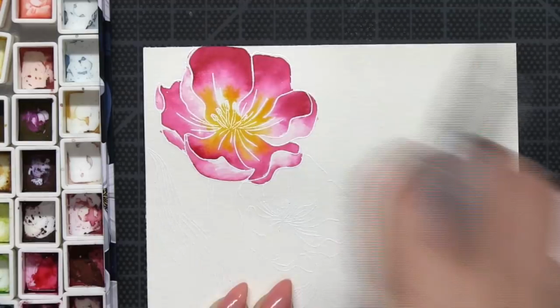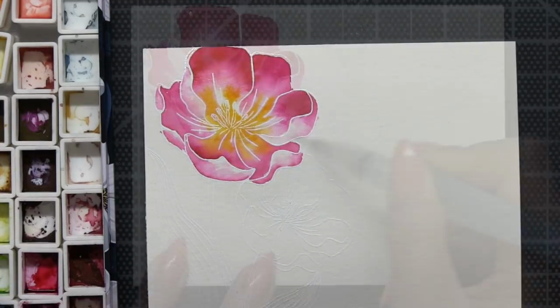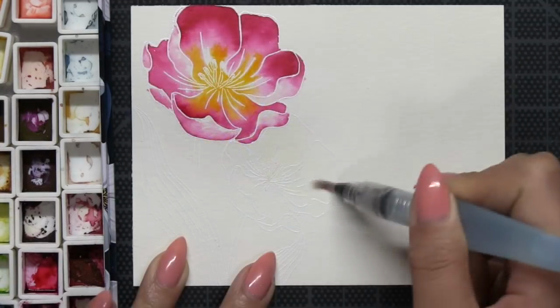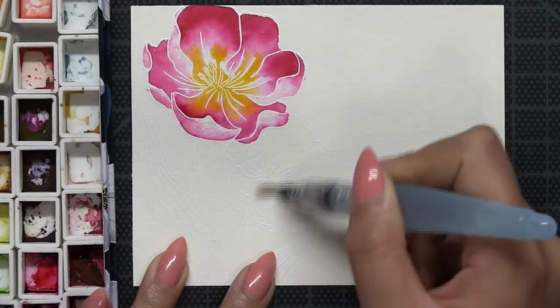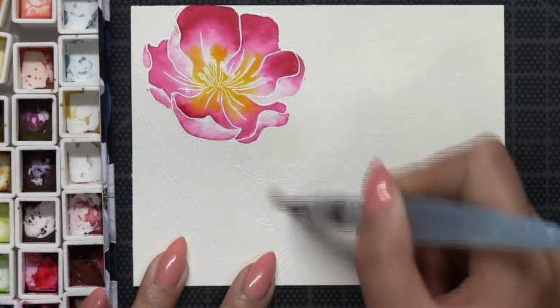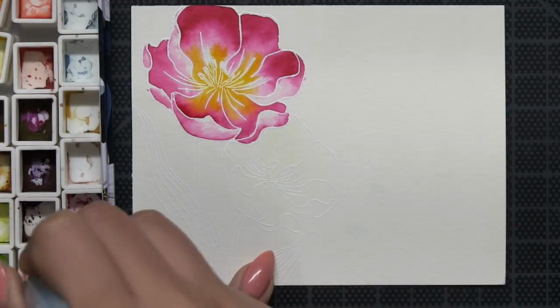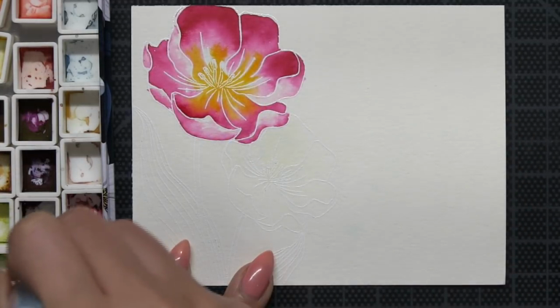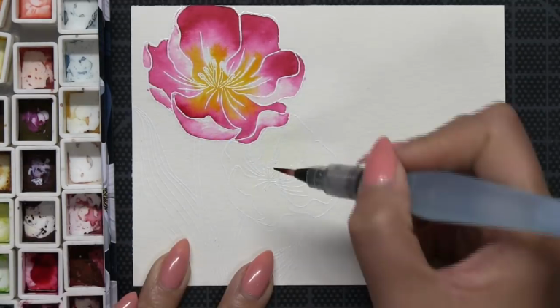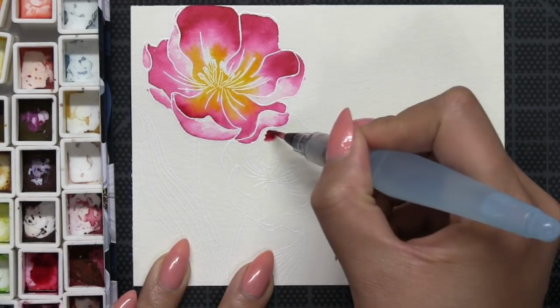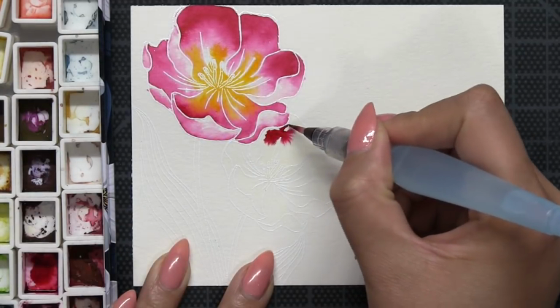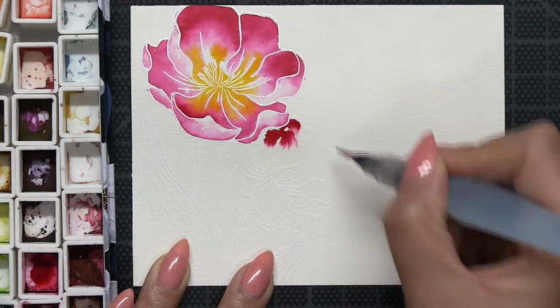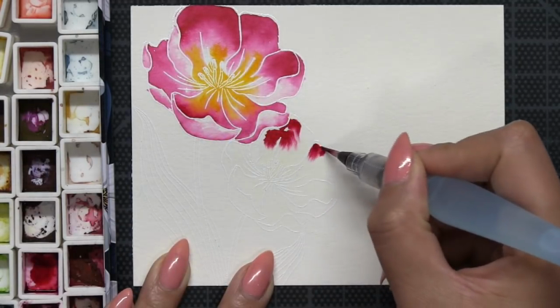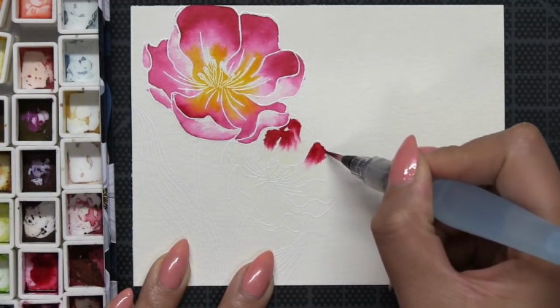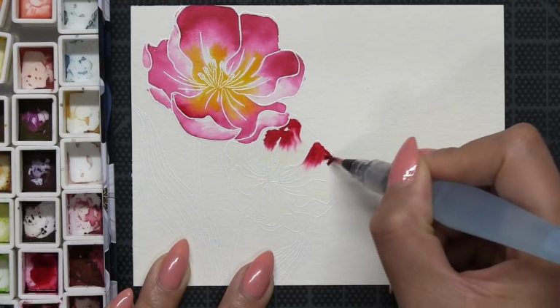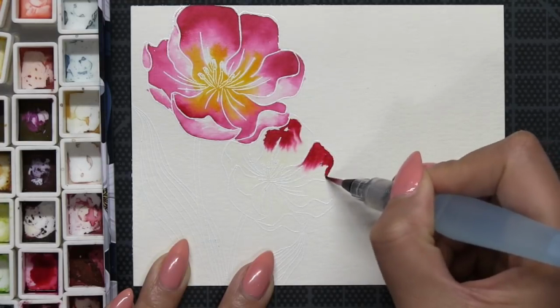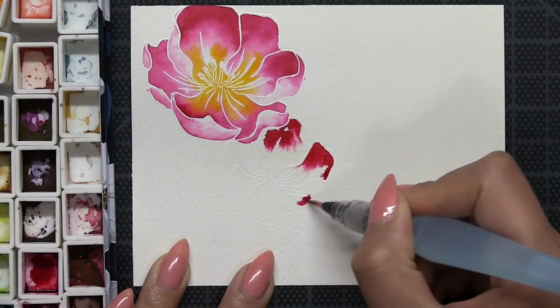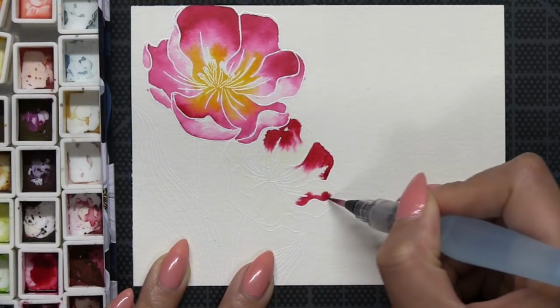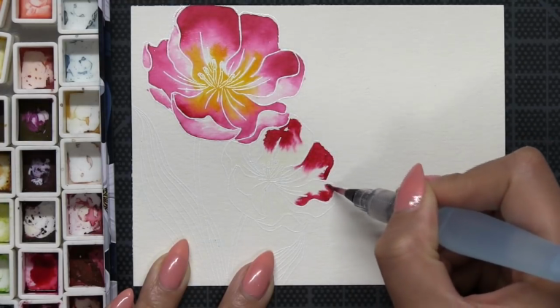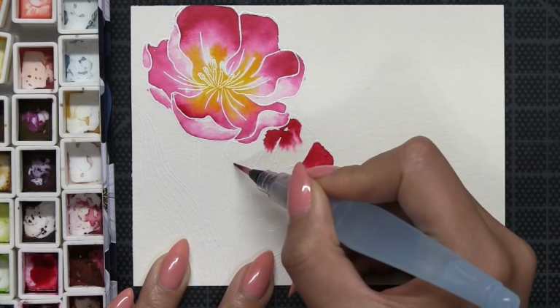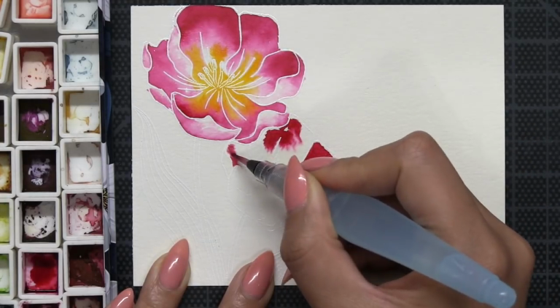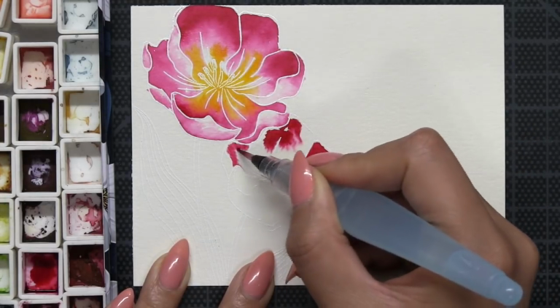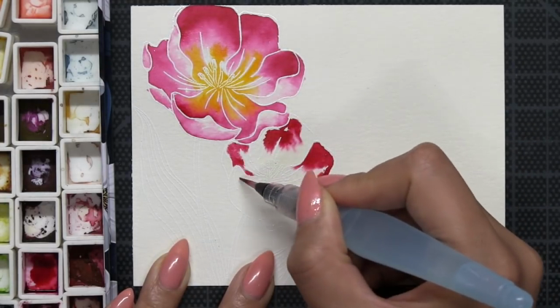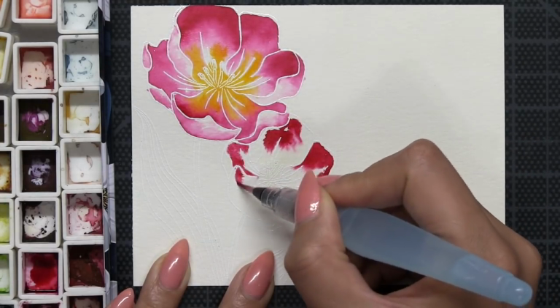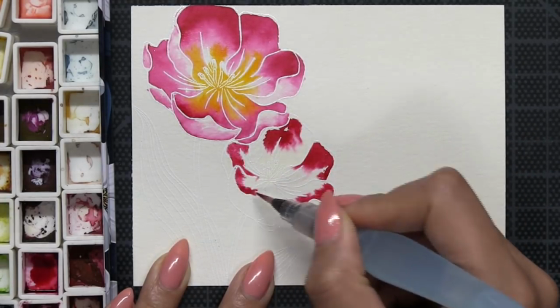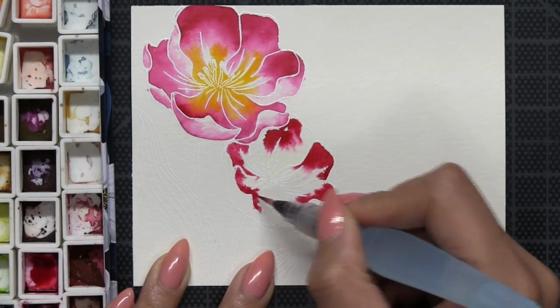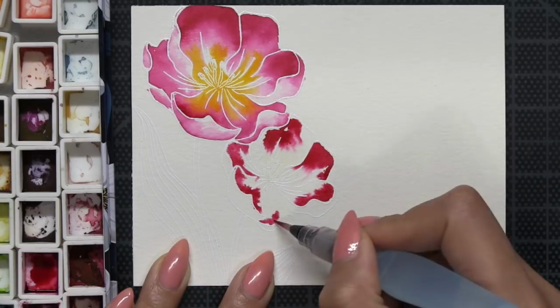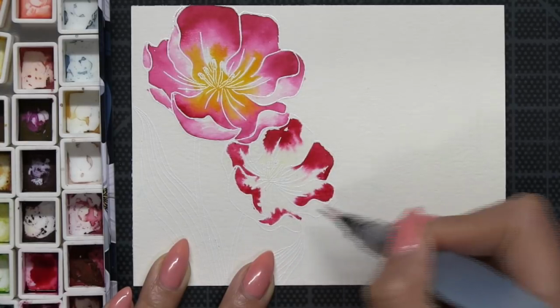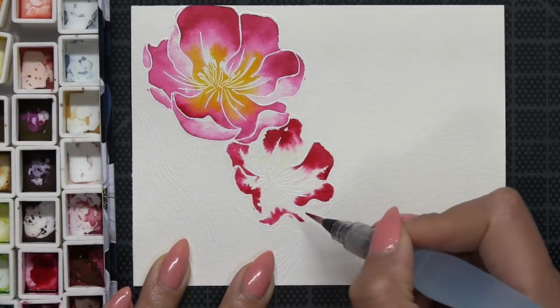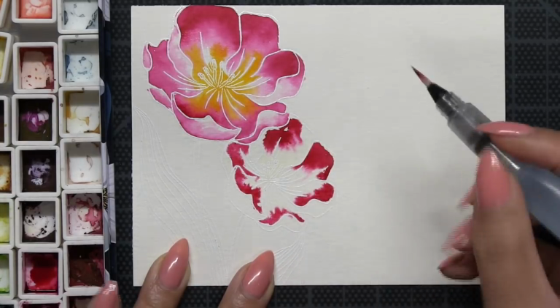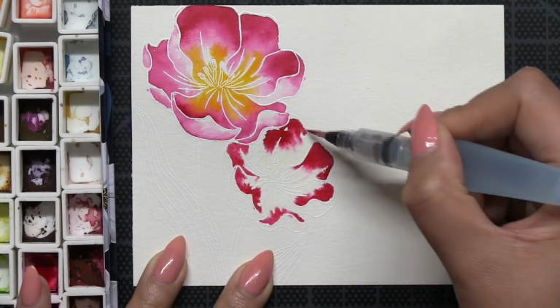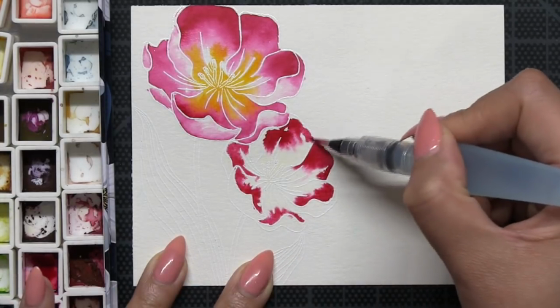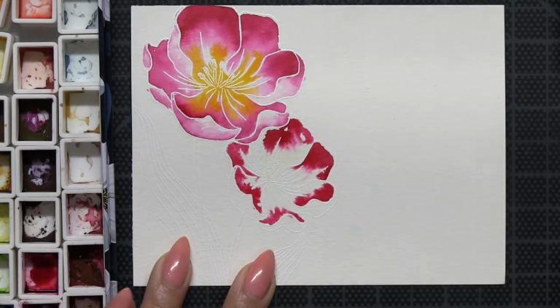As we get closer to the inside of my florals, I'm not bringing that Peony pink all the way inside — I want to leave a little bit of white for my Gamboge. I want my tulips to be two-toned.